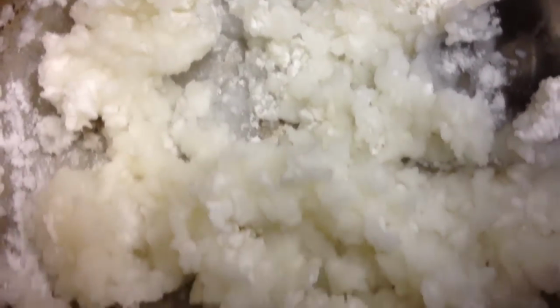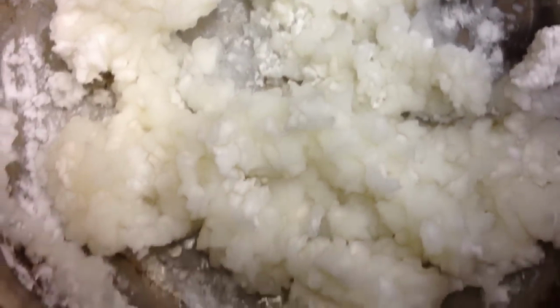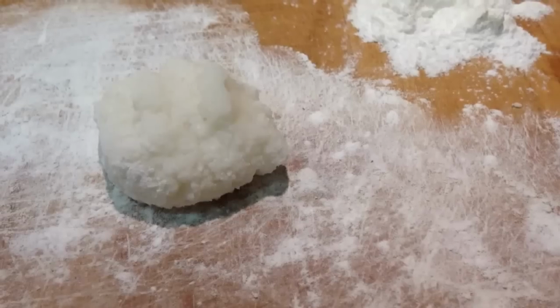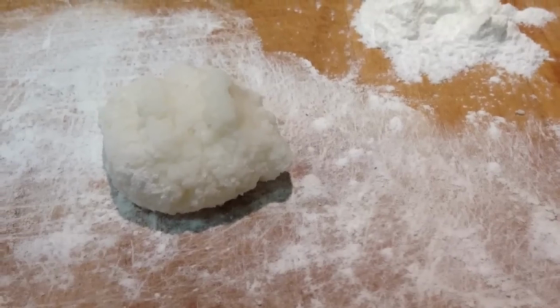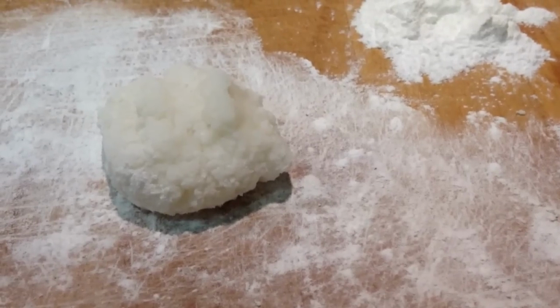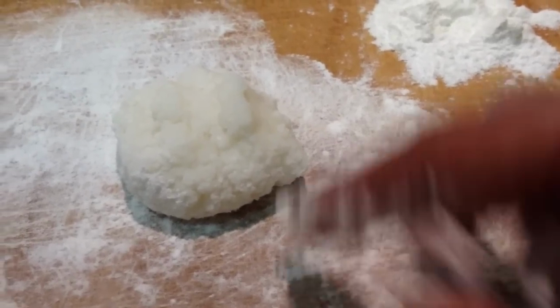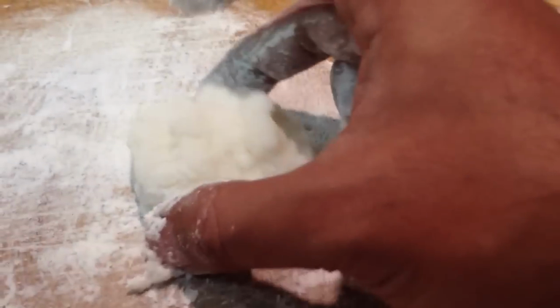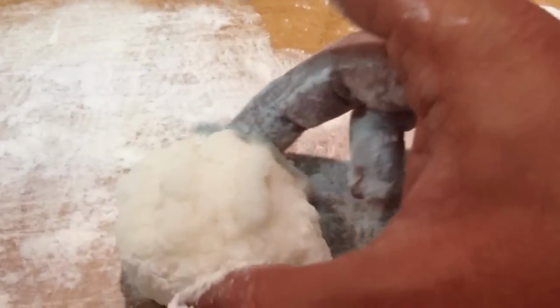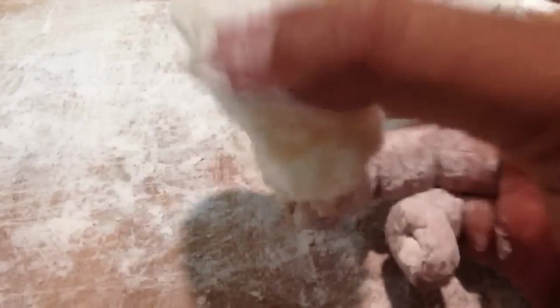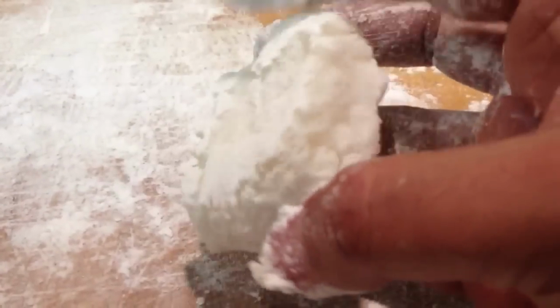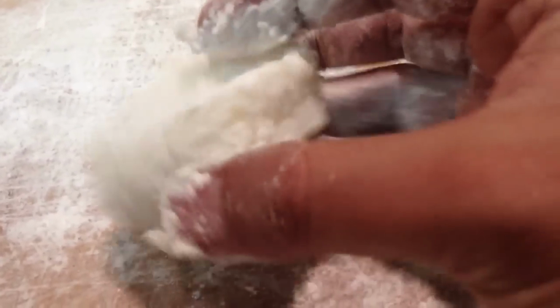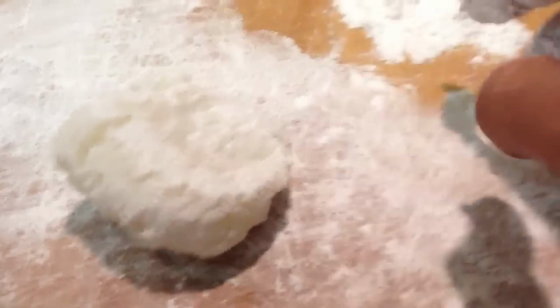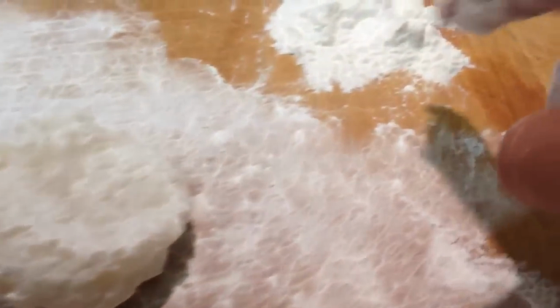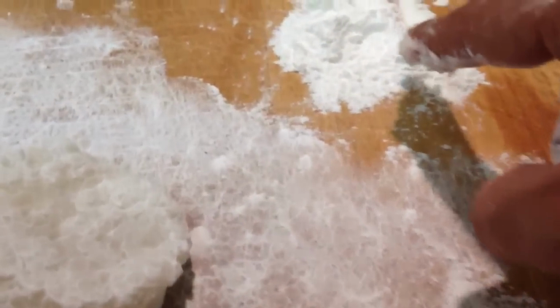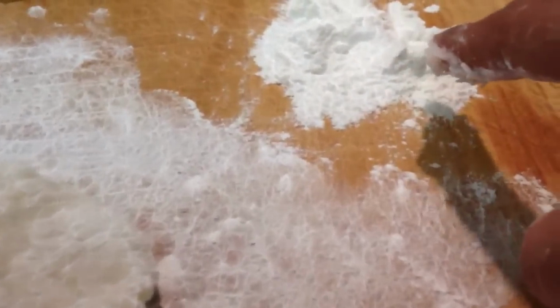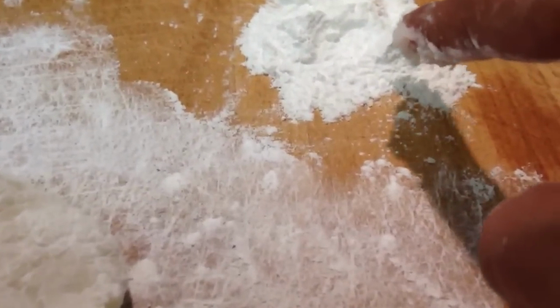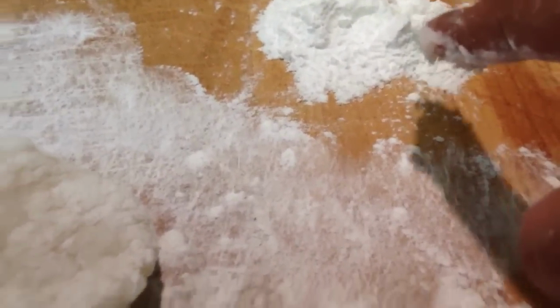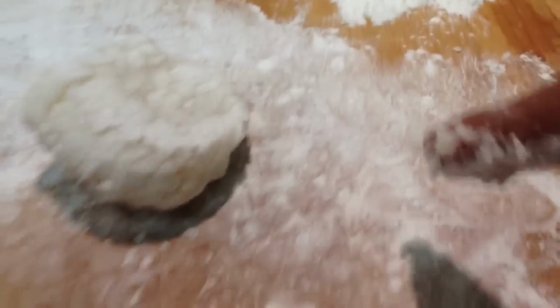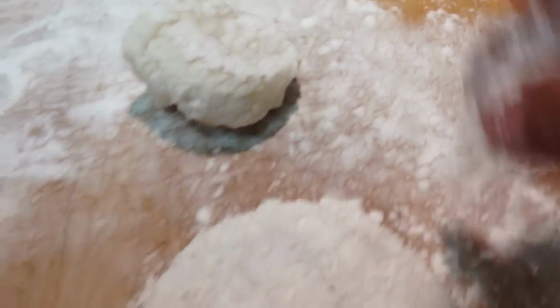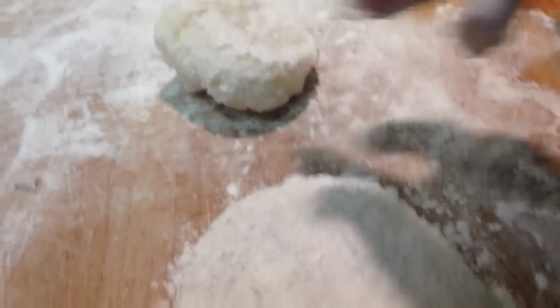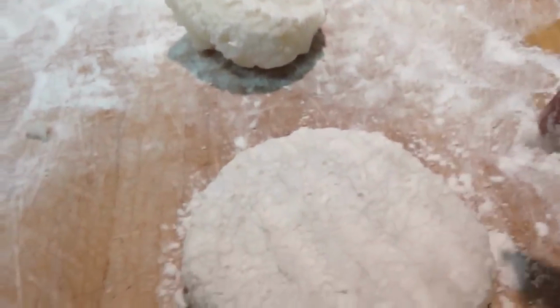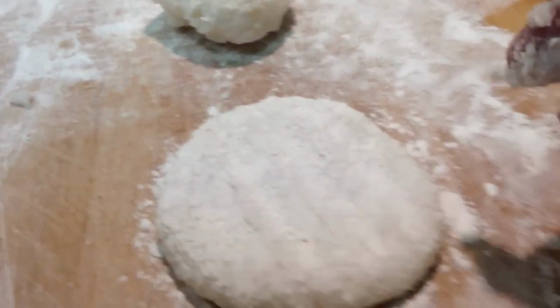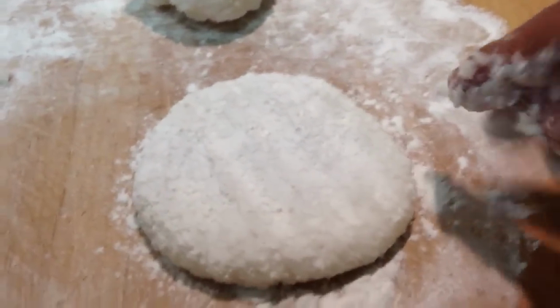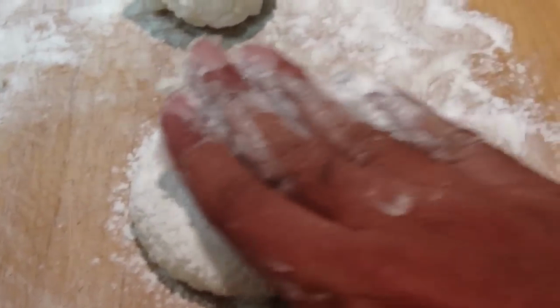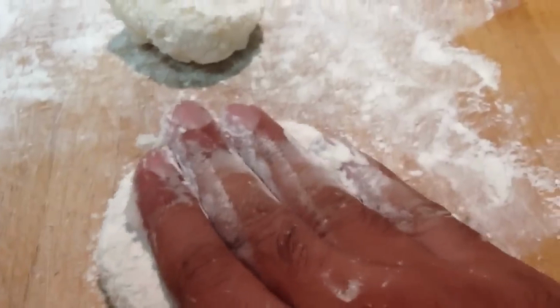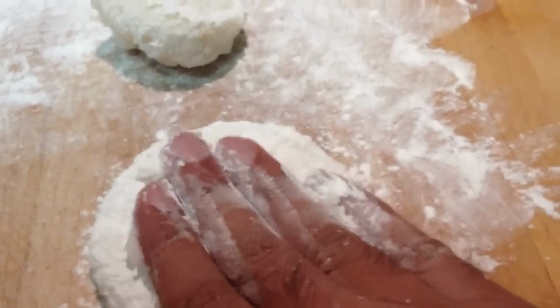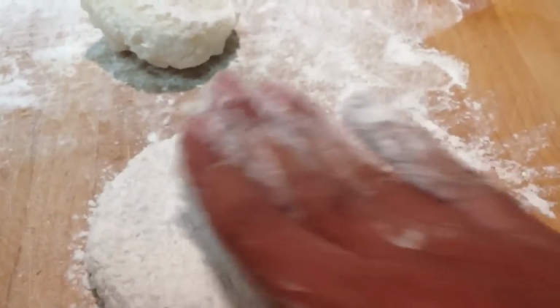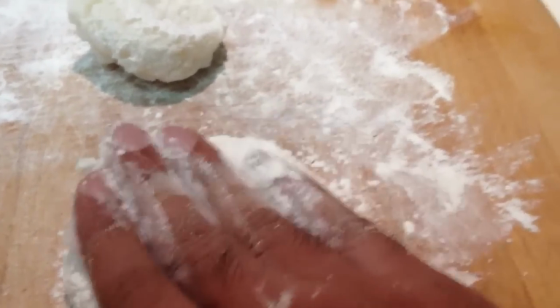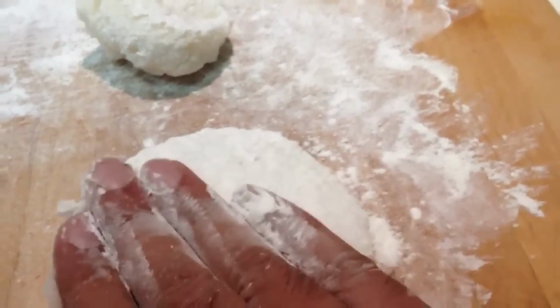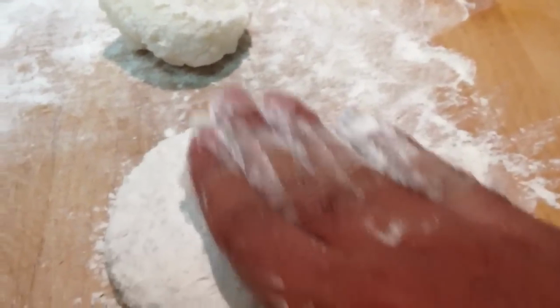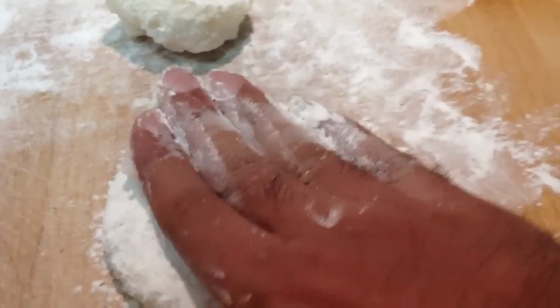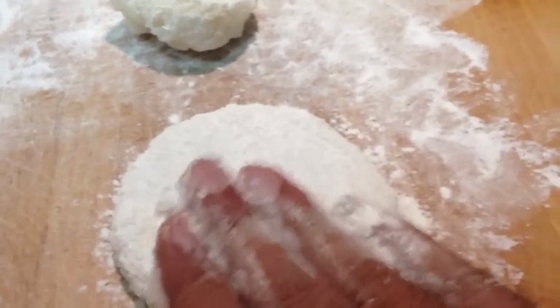Then you make a small ball shape like this. You can take some extra rice flour and just sprinkle it here and there, then you pat them to make a round shape.